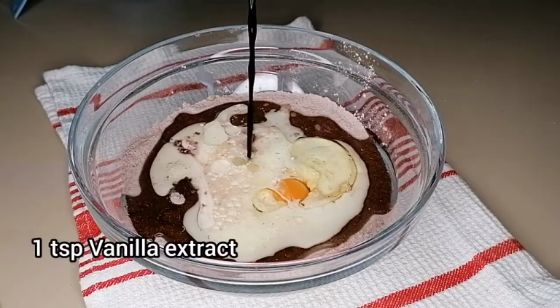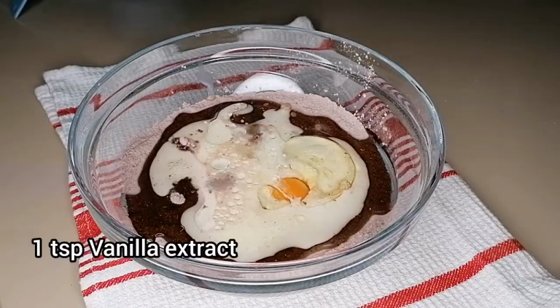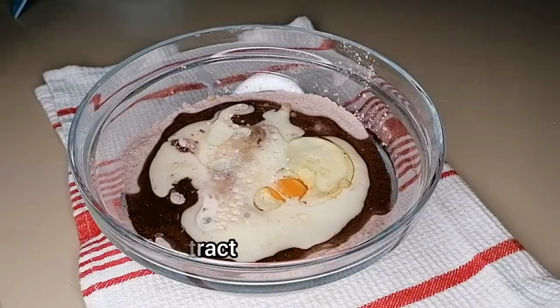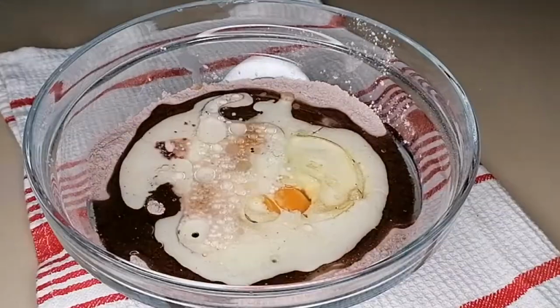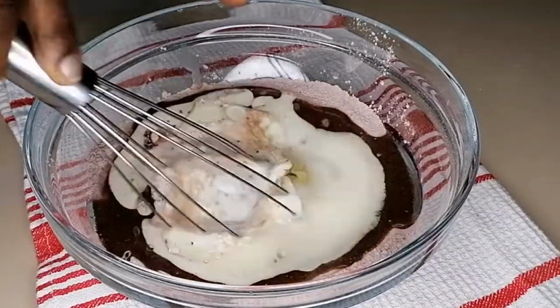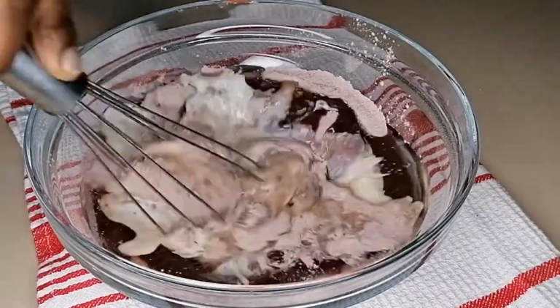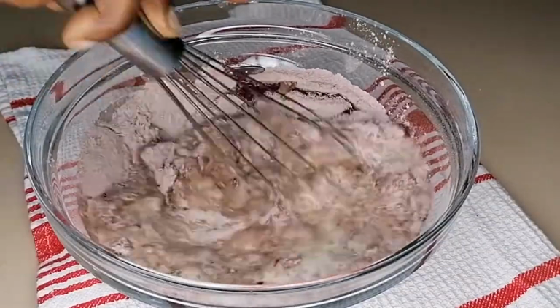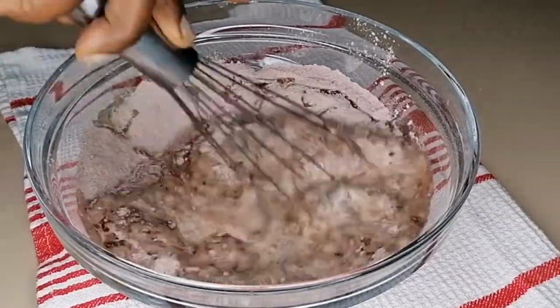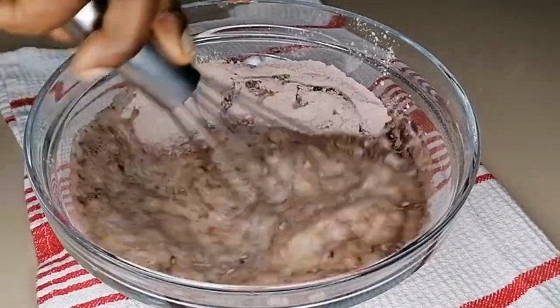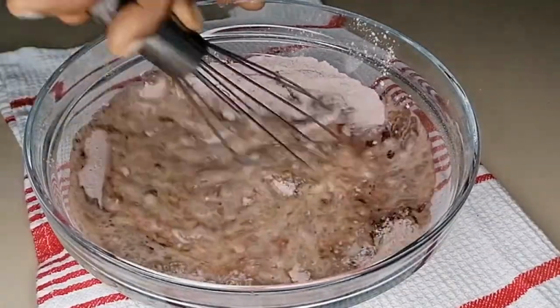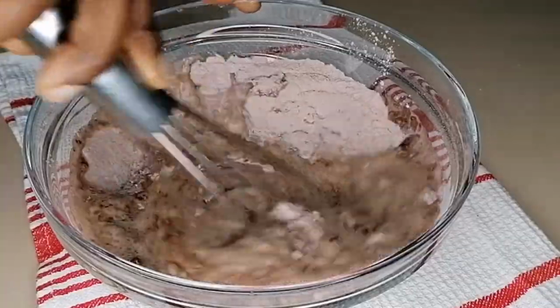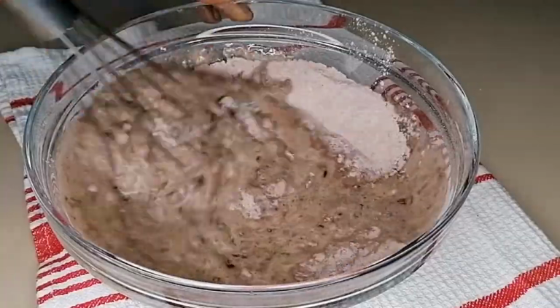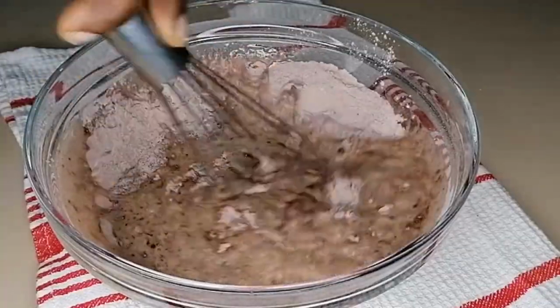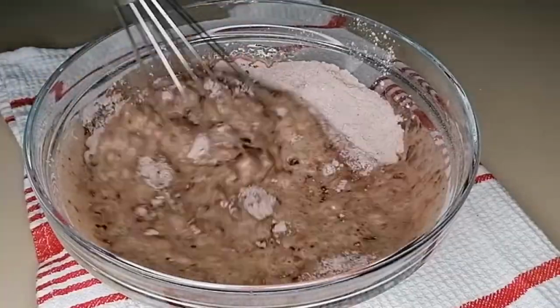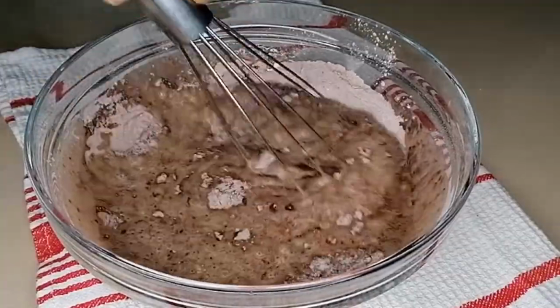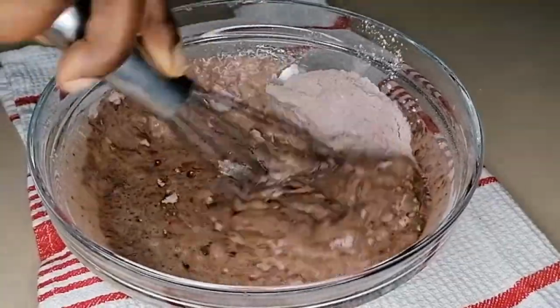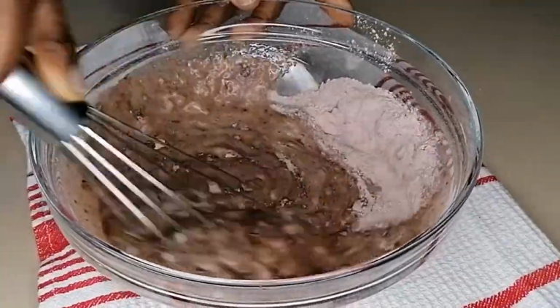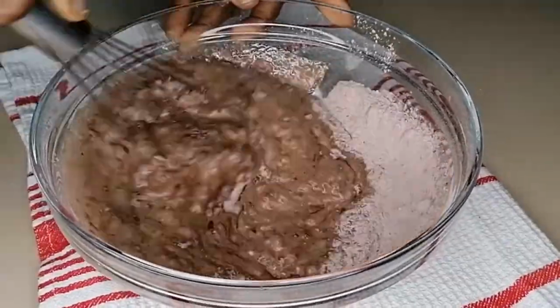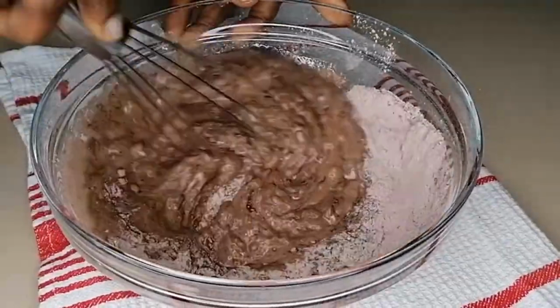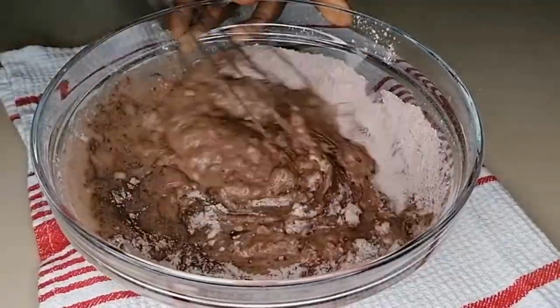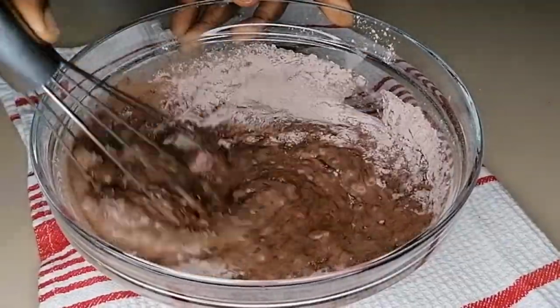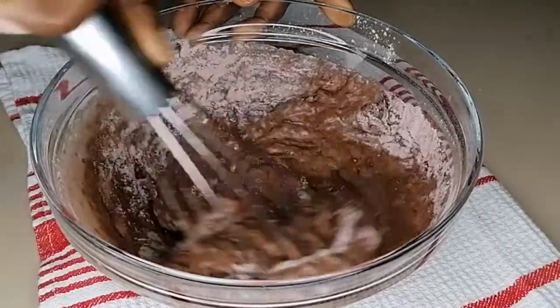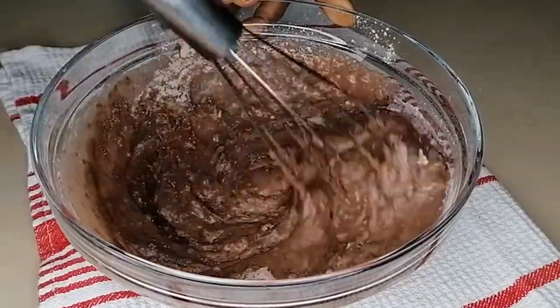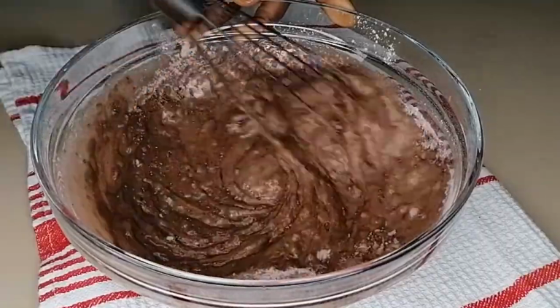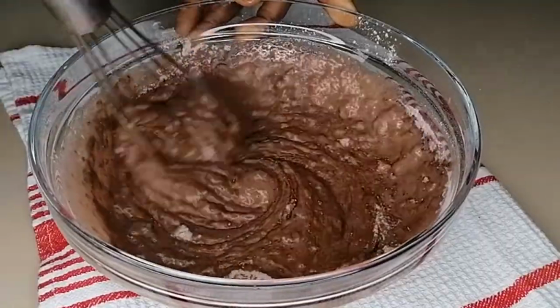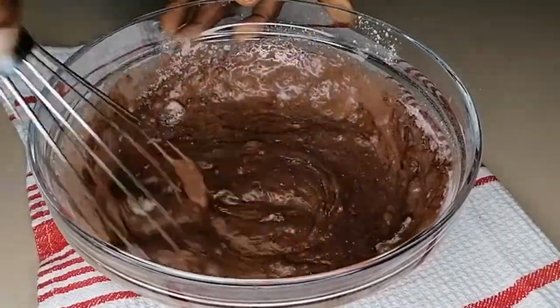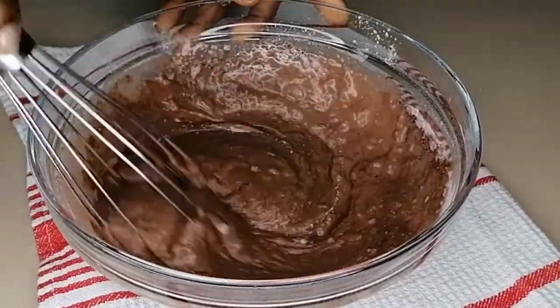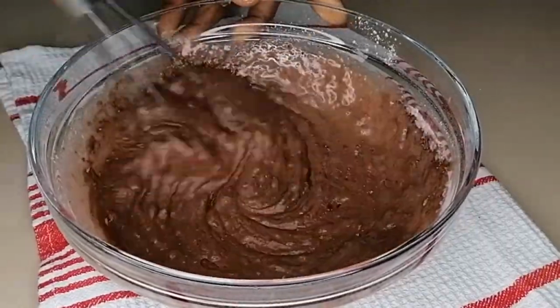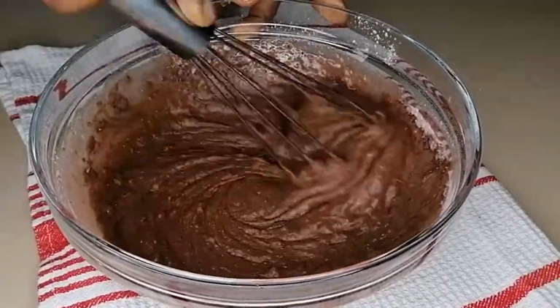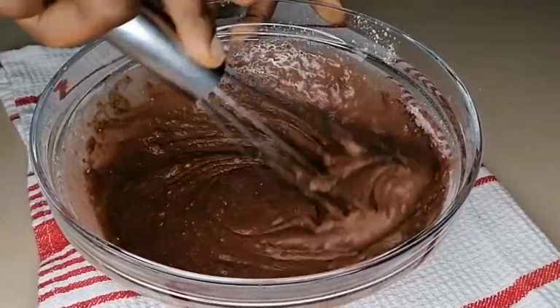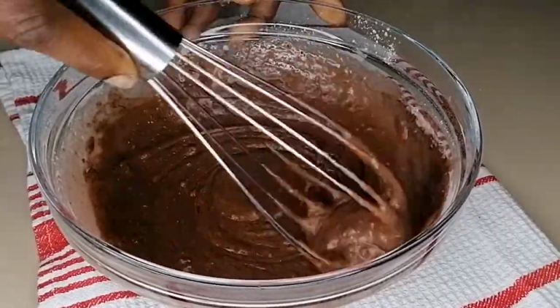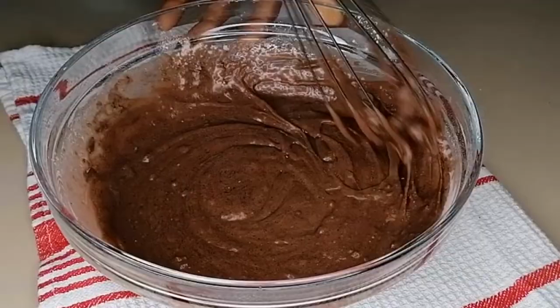So I now went in with all the wet ingredients. I went in with one egg, I went in with vegetable oil, I went in with milk and vanilla extract. And now I will just mix all of these to combine.